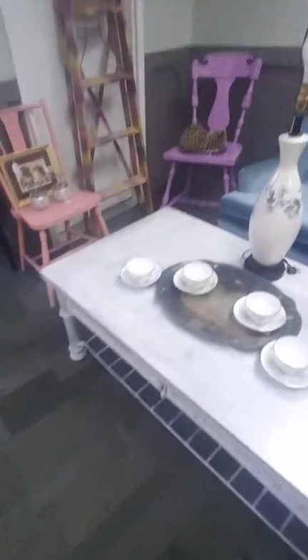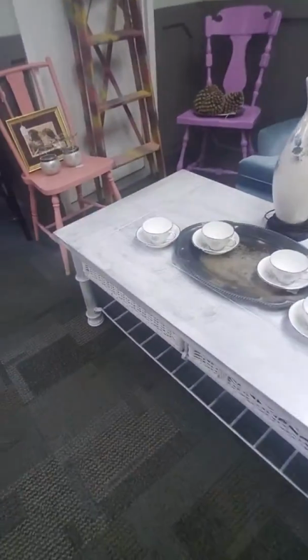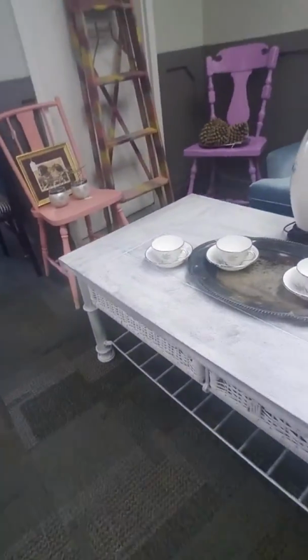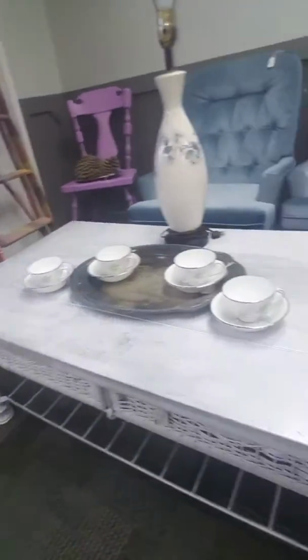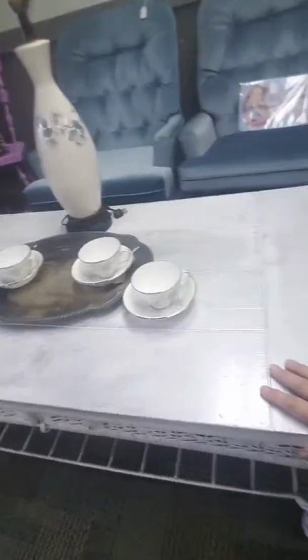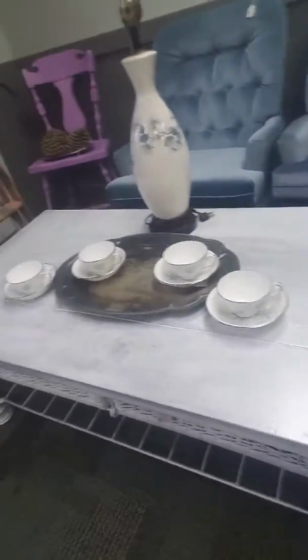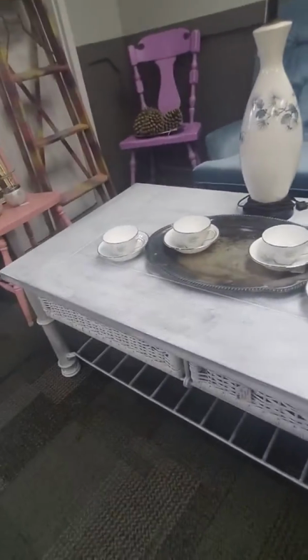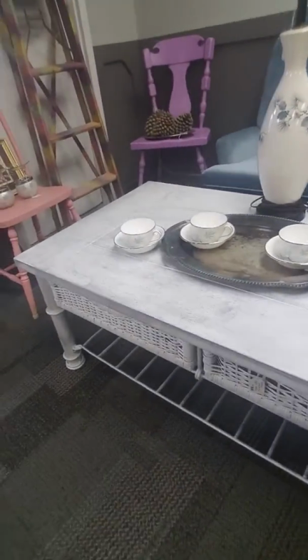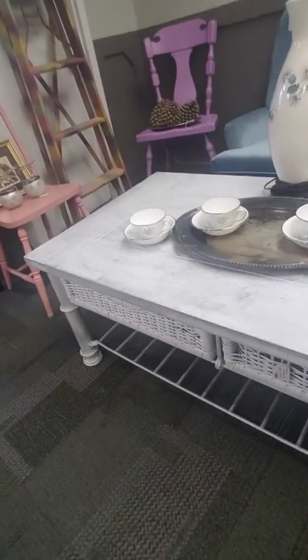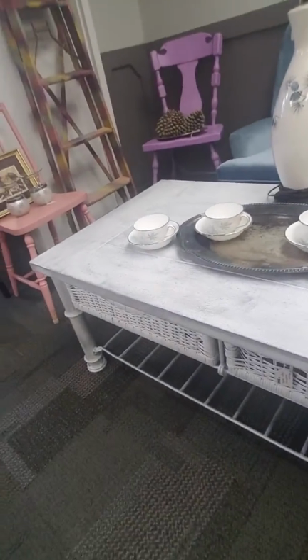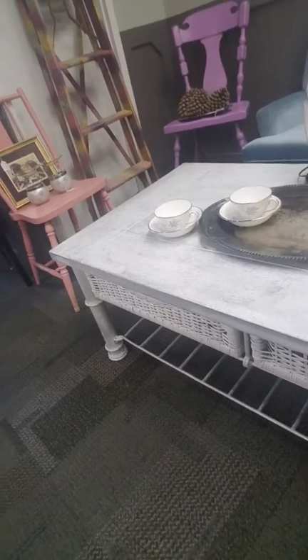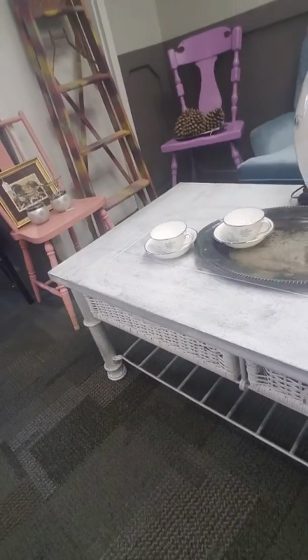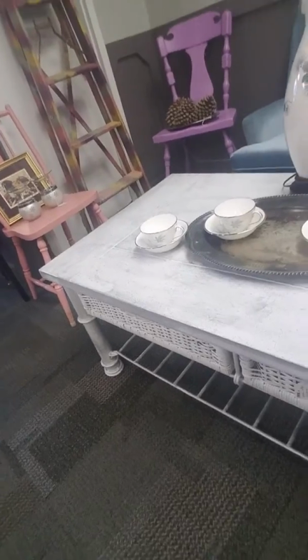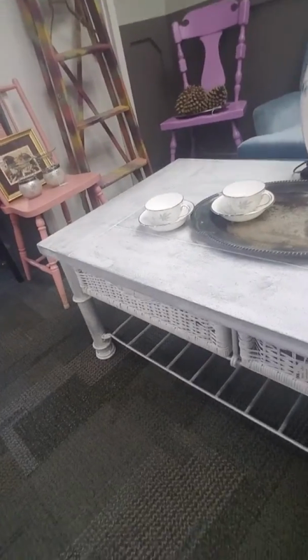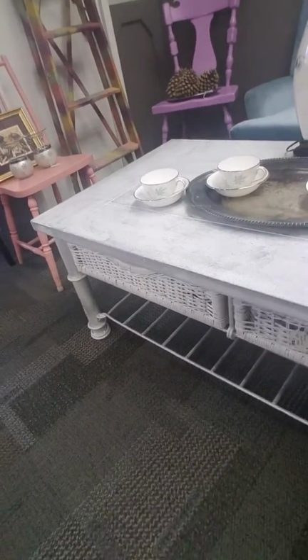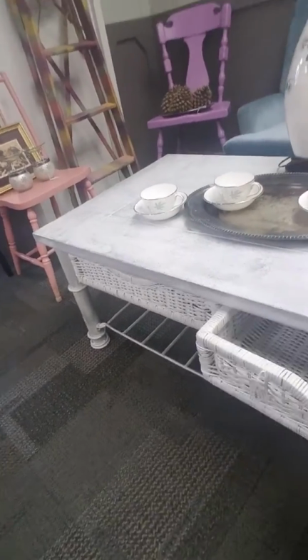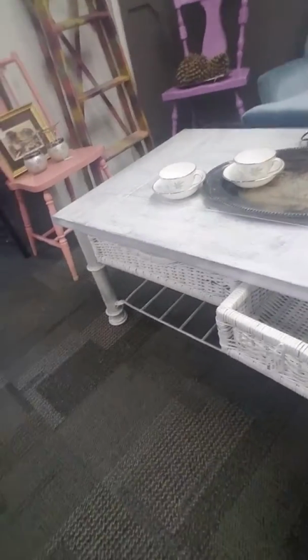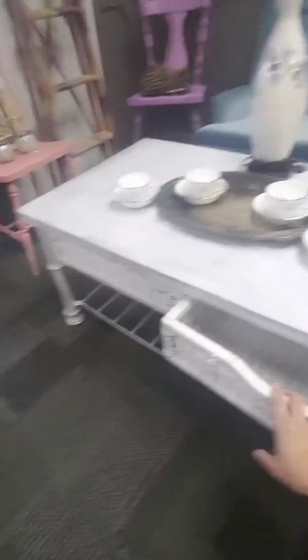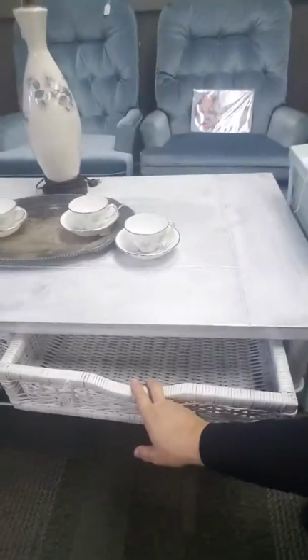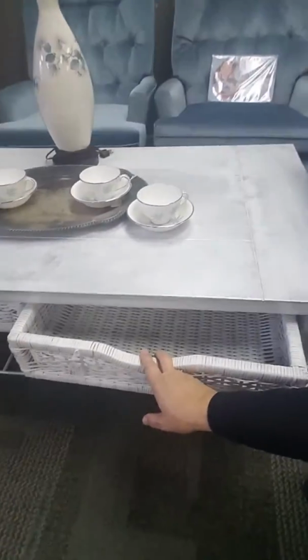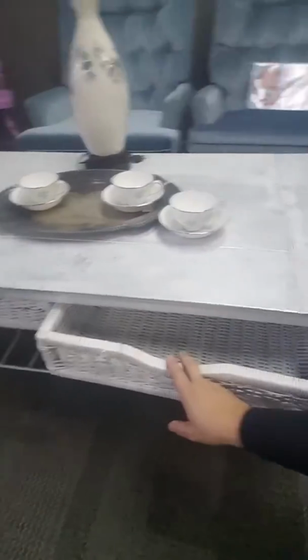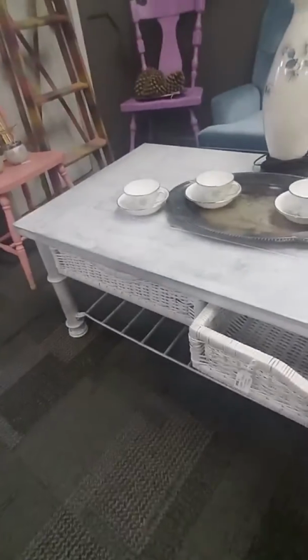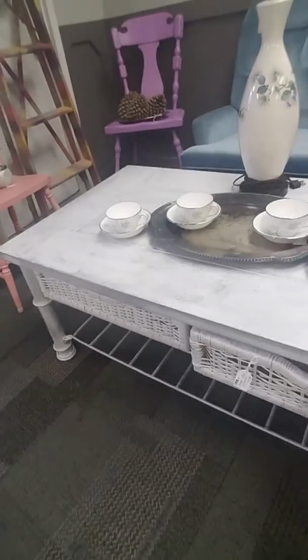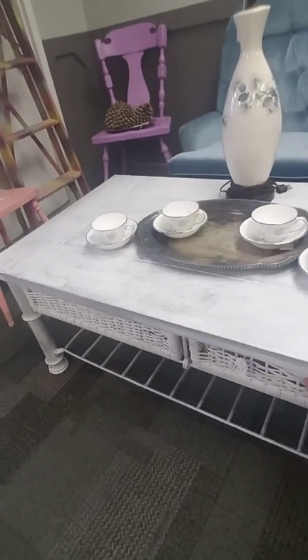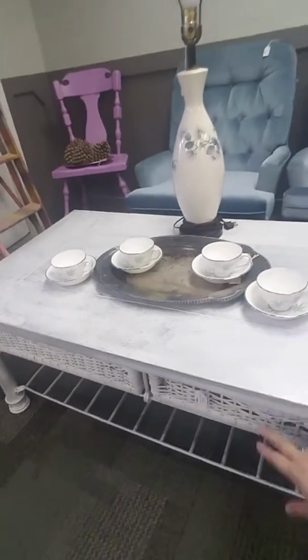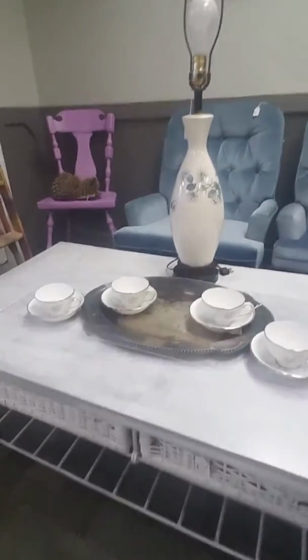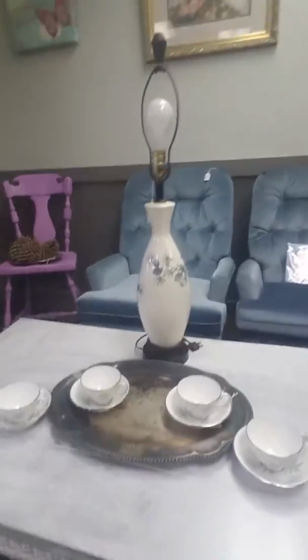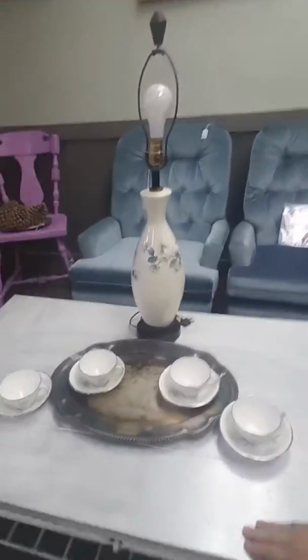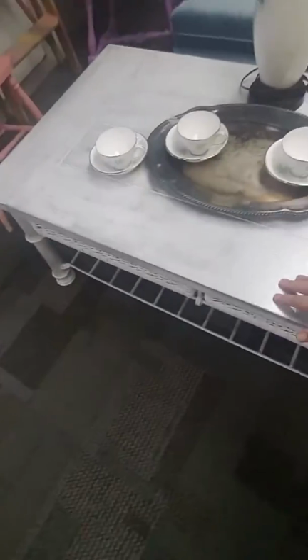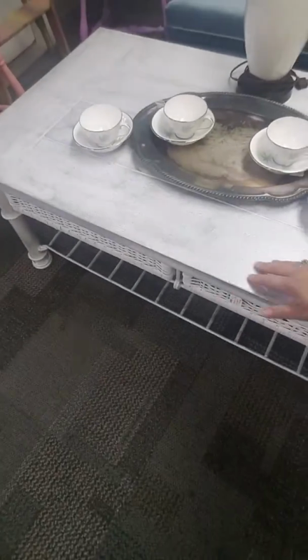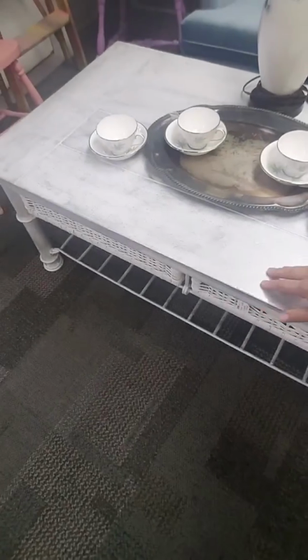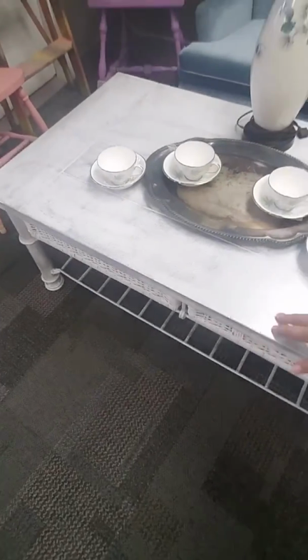We've got this modern distressed white coffee table that has 2 drawers for storage, and it's got just a little bit of shimmer on that white.